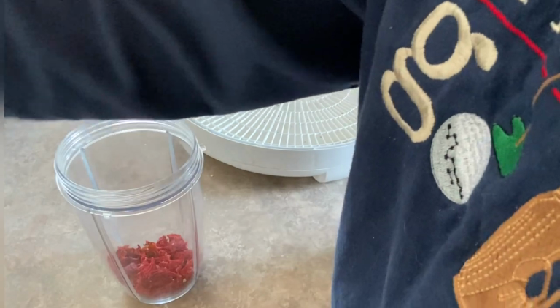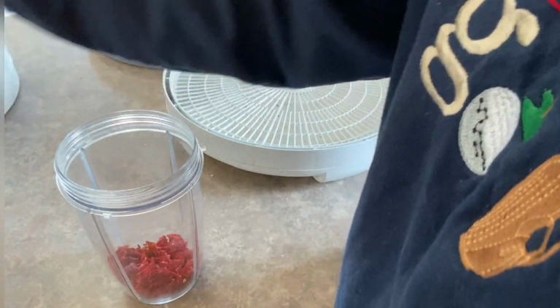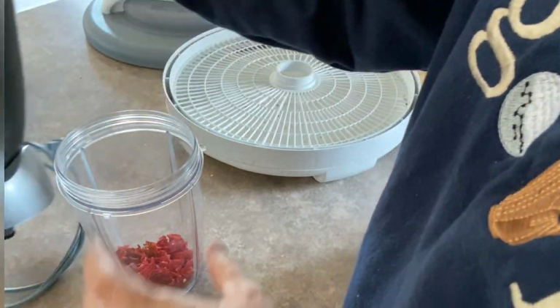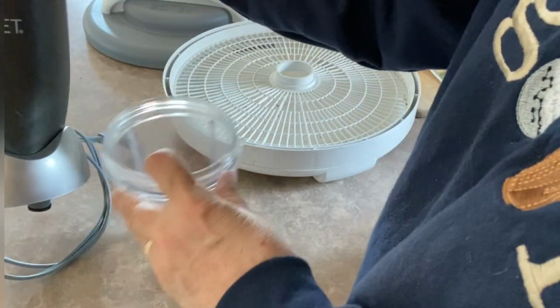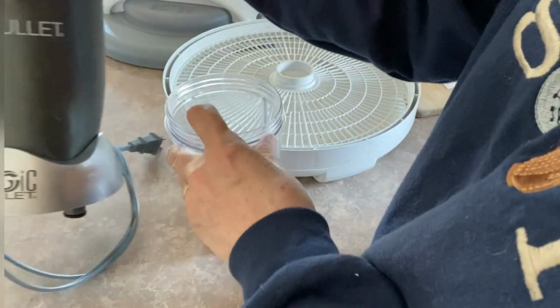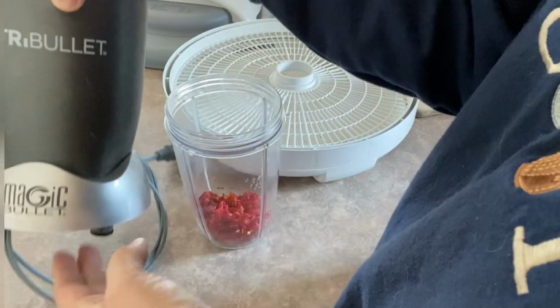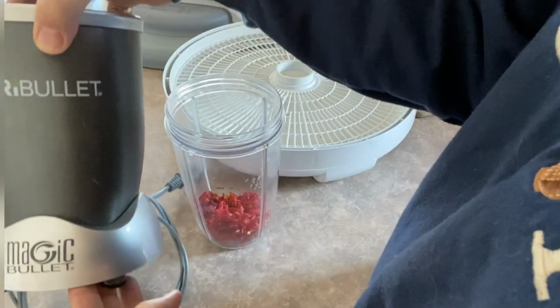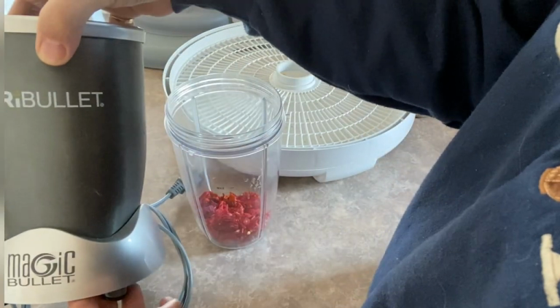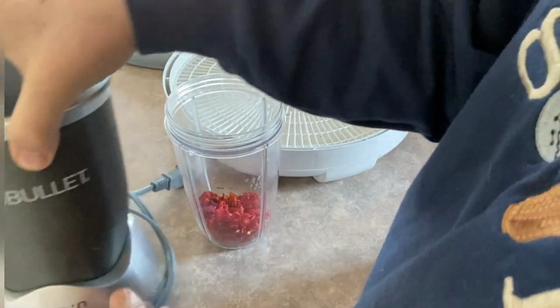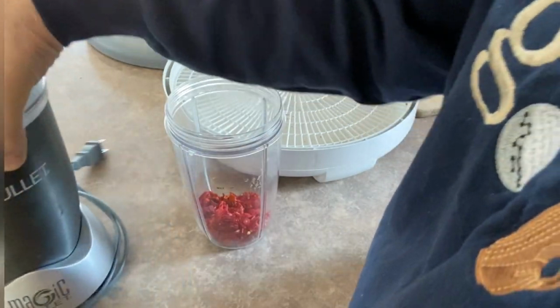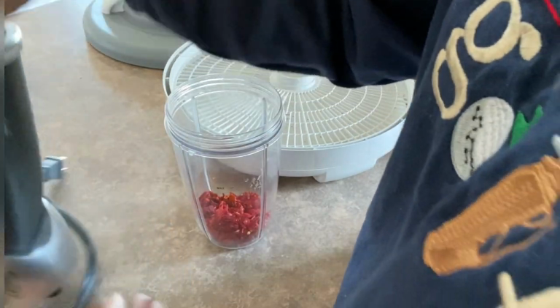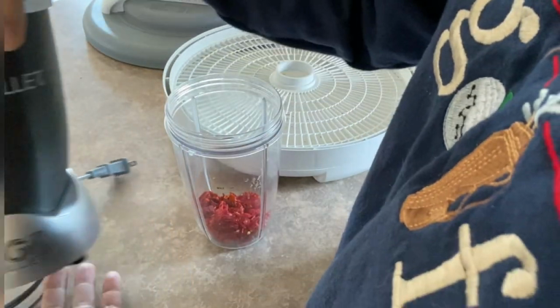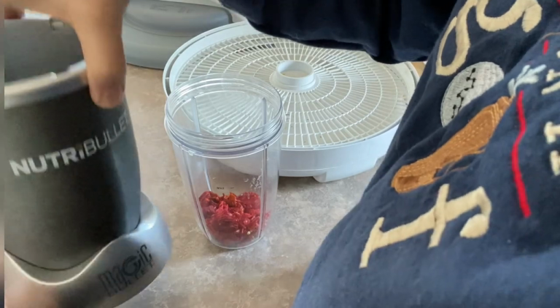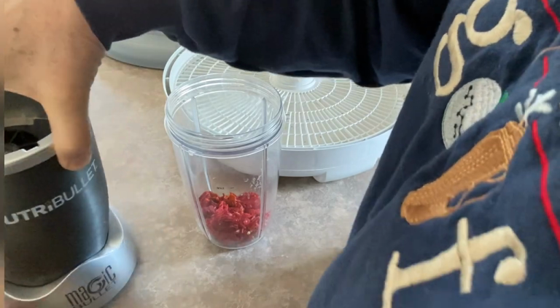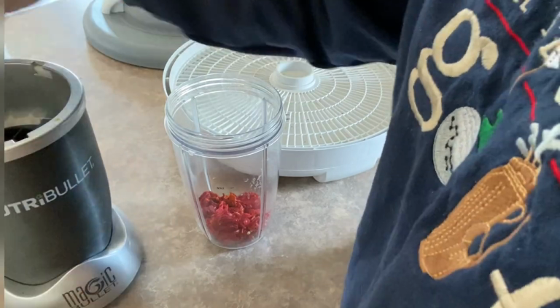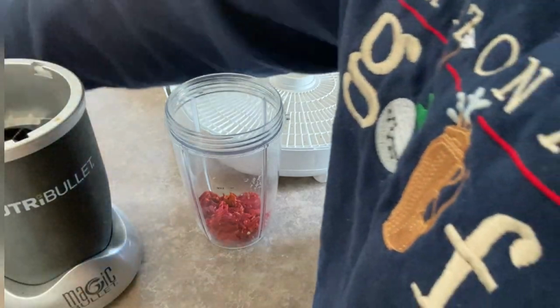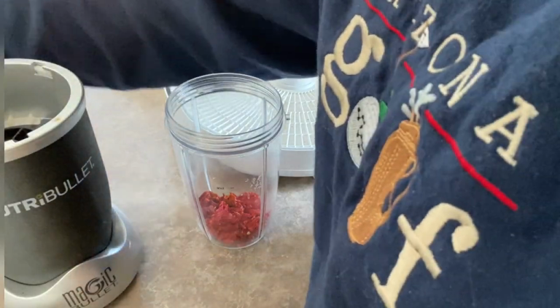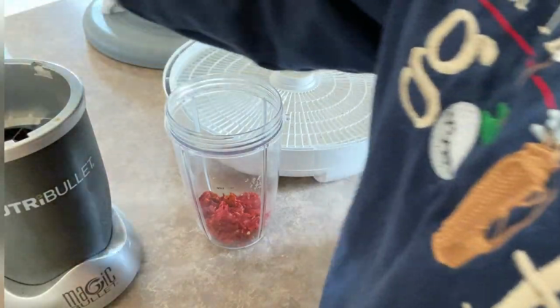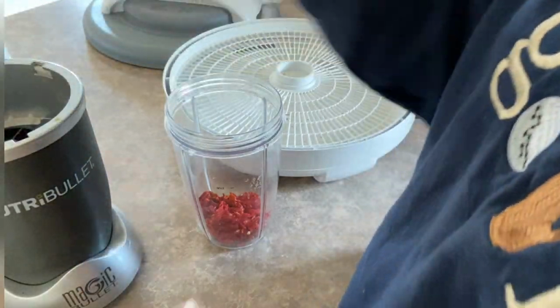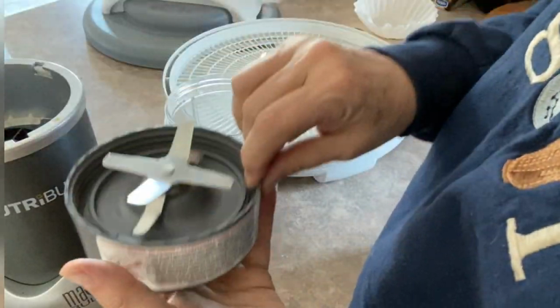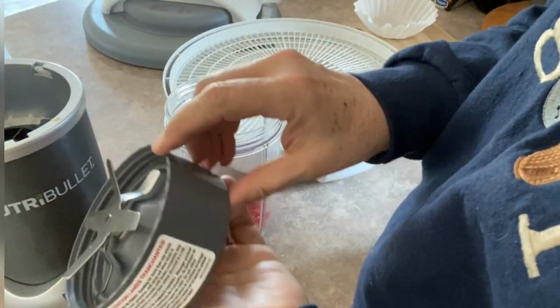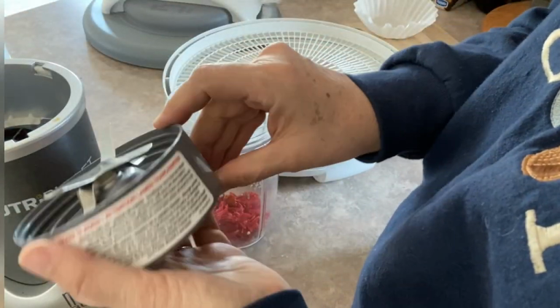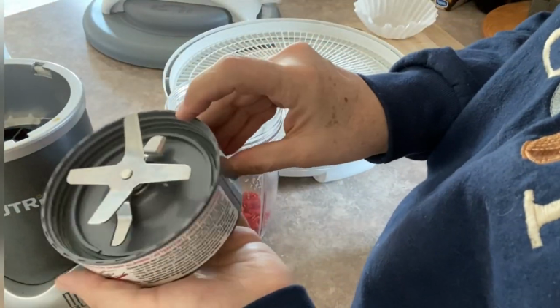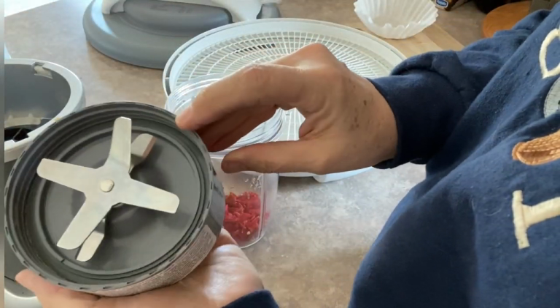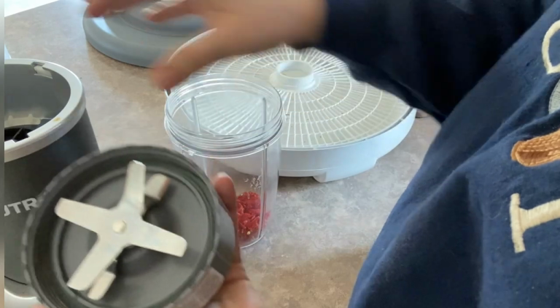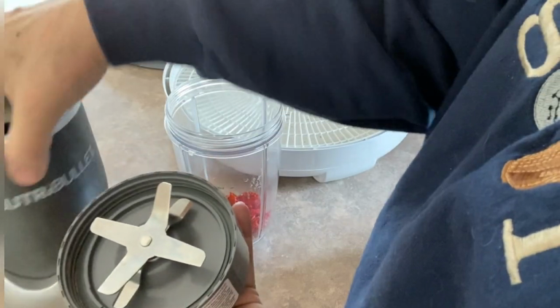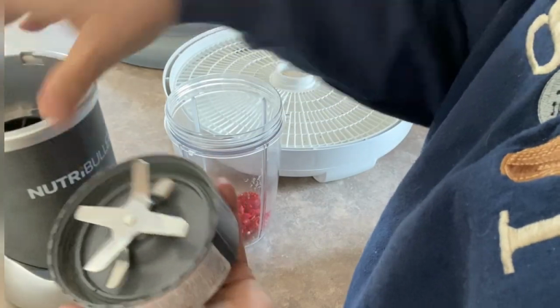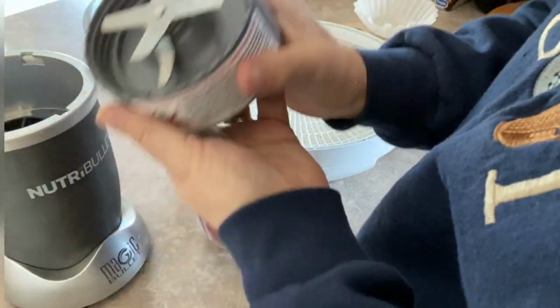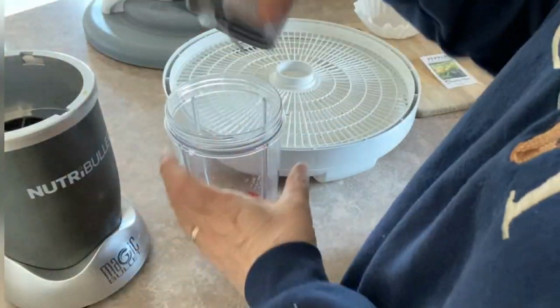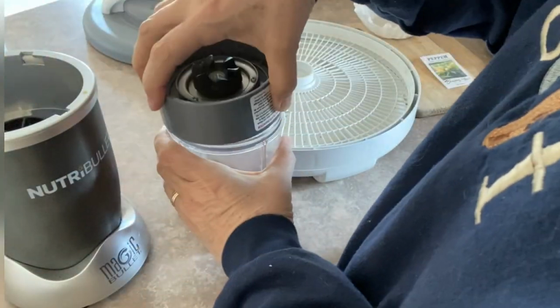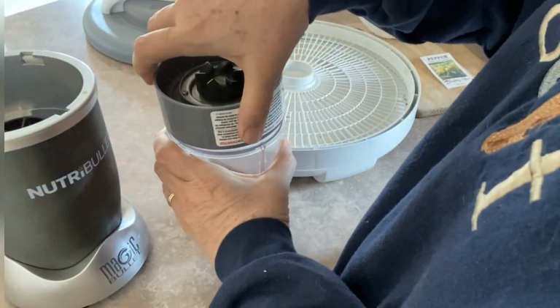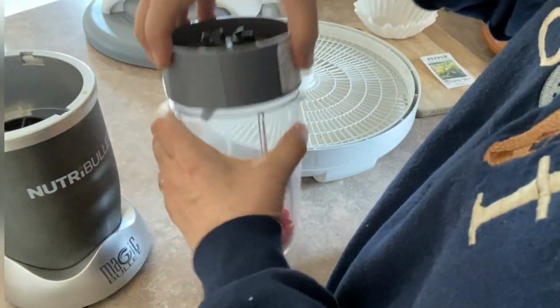Now I'm going to use my Magic Bullet to grind these up. If I had a spice grinder that was working I'd be using it right now, but I'm going to try it with this kind of blade and hopefully this does the job.